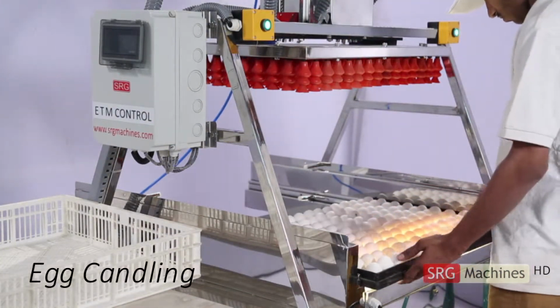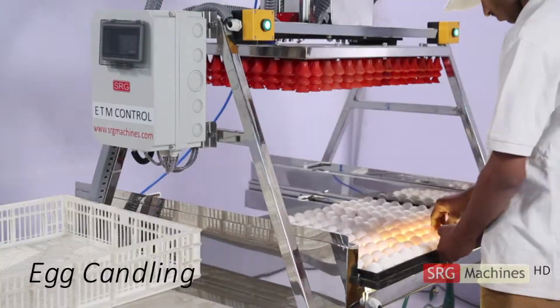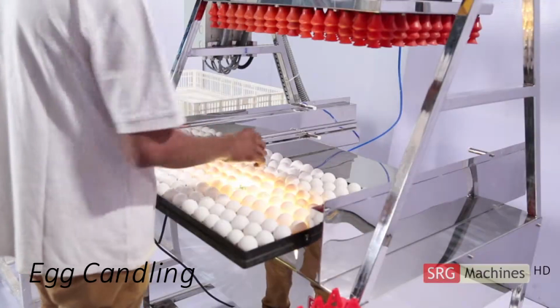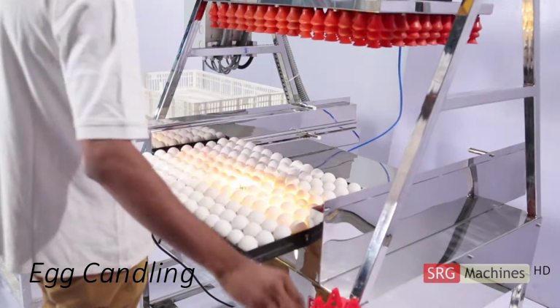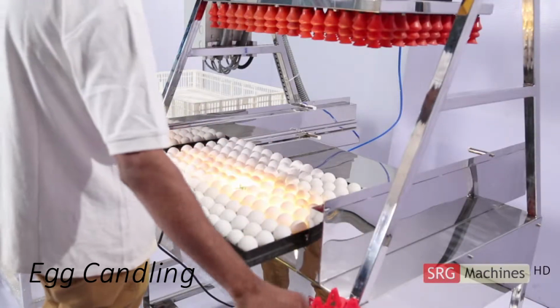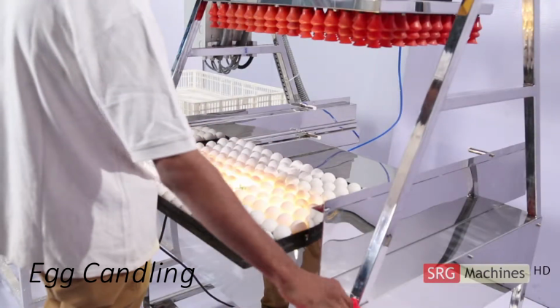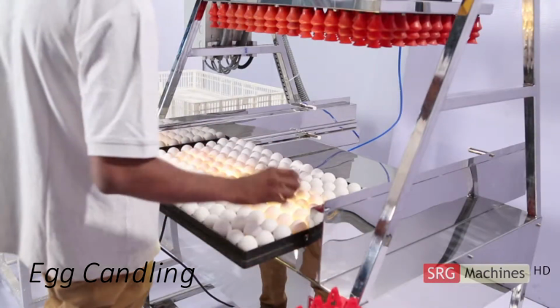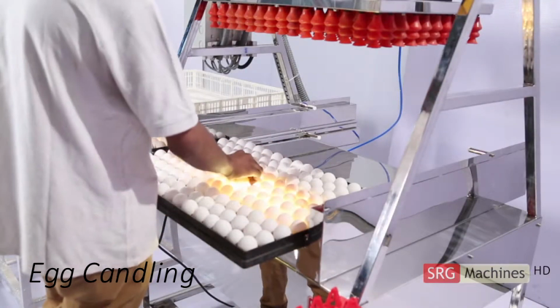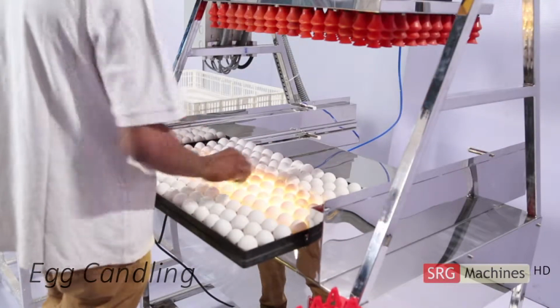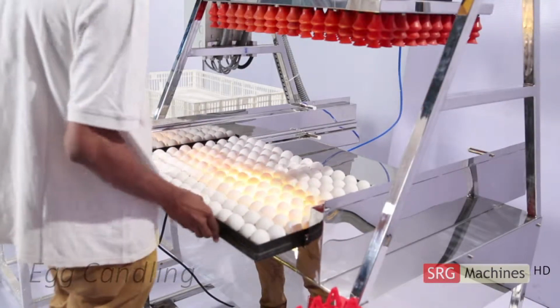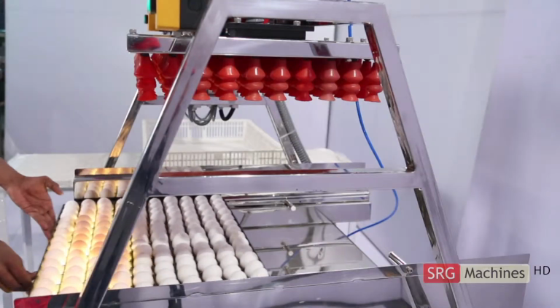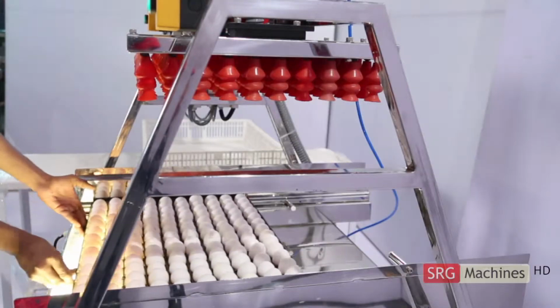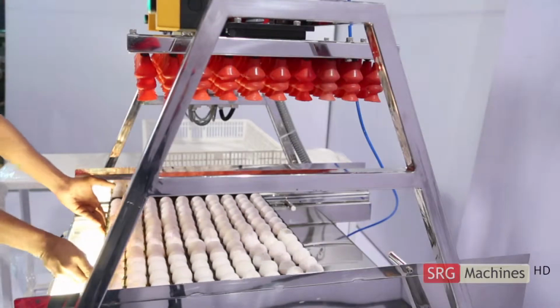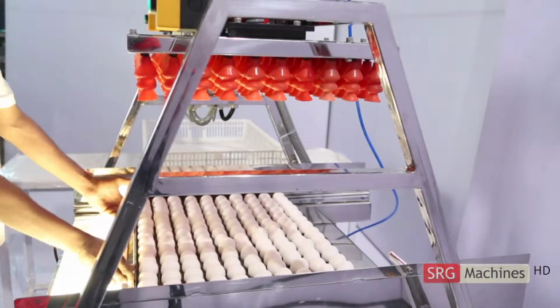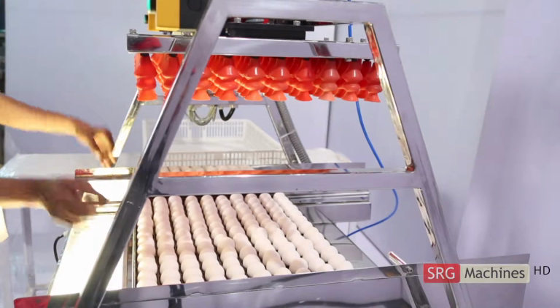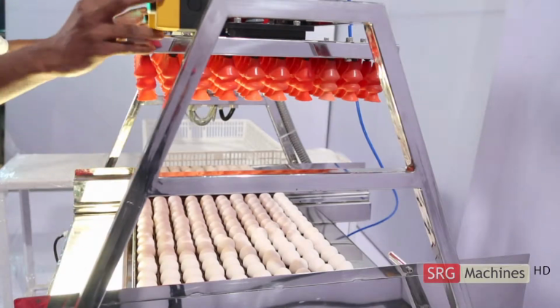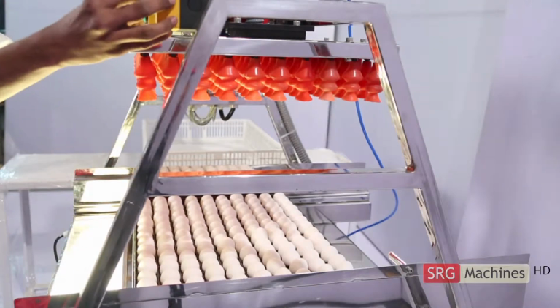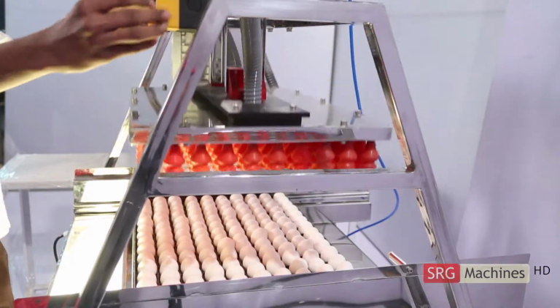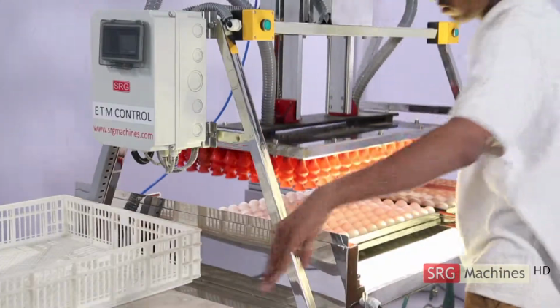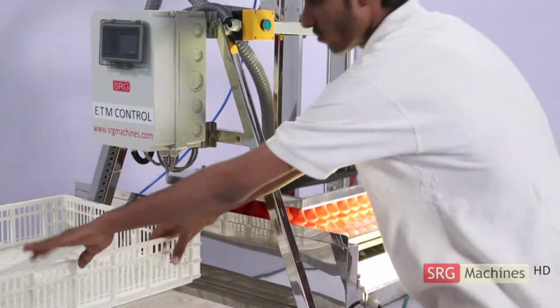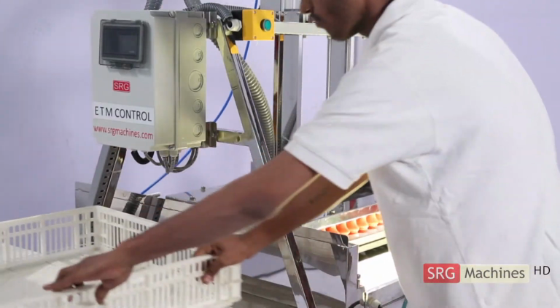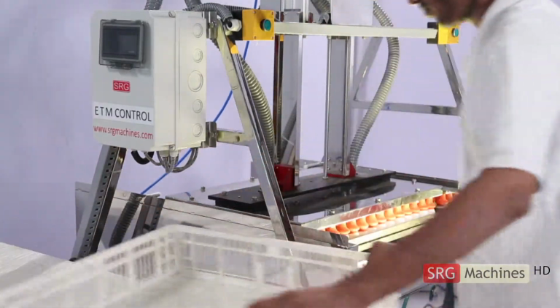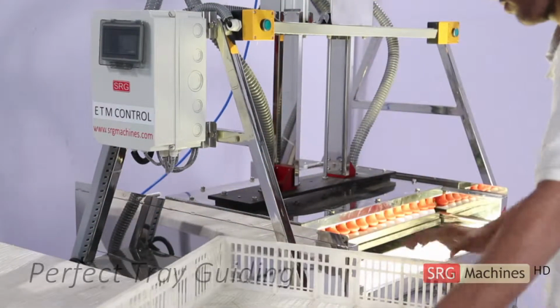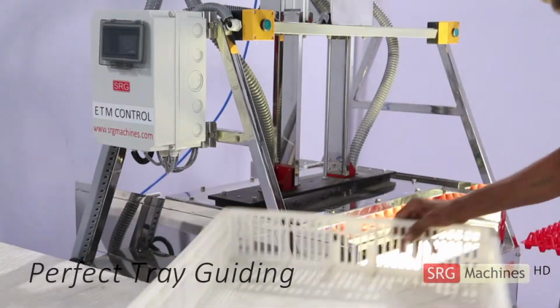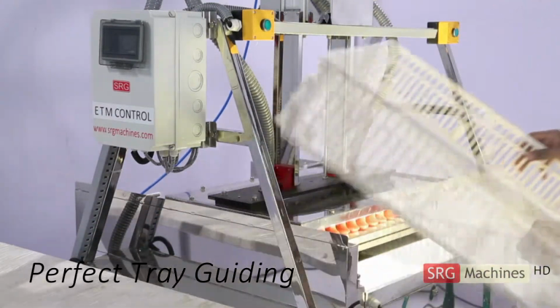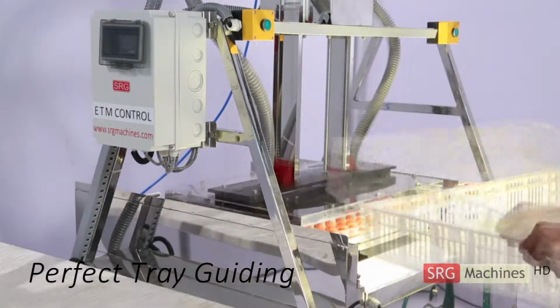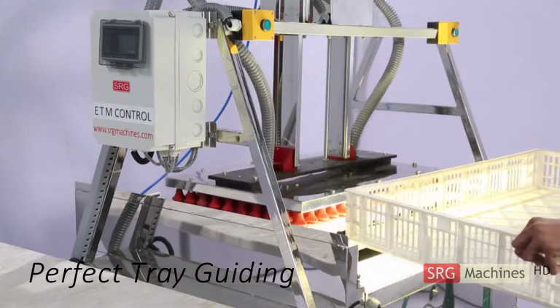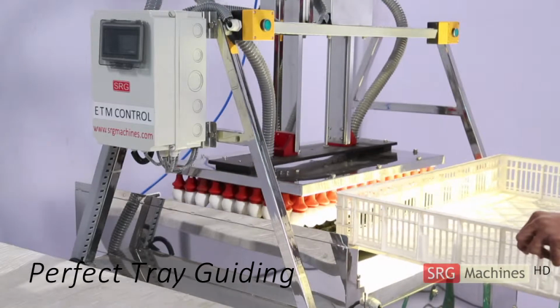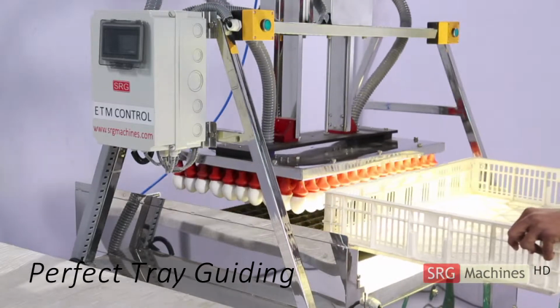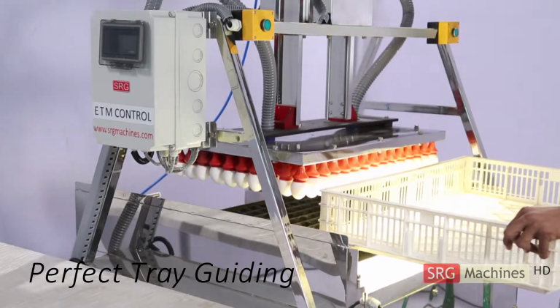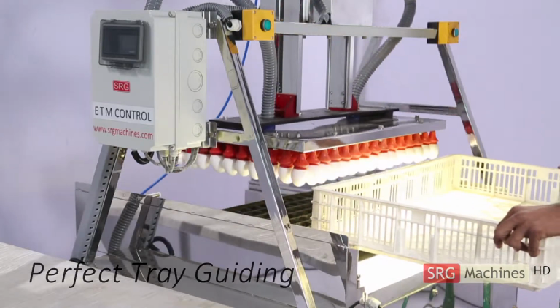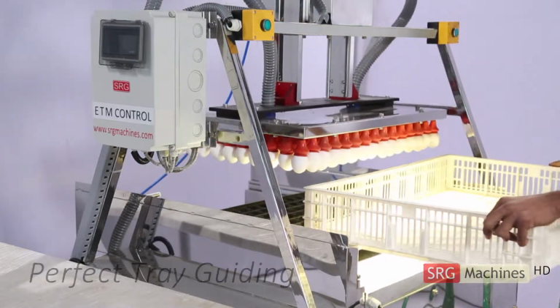AutoPak incorporates candling during operation, thereby ensuring removal of infertiles and cracked eggs before transfer. Guiding perfection of setter trays with stoppers ensures repeatability of positioning.